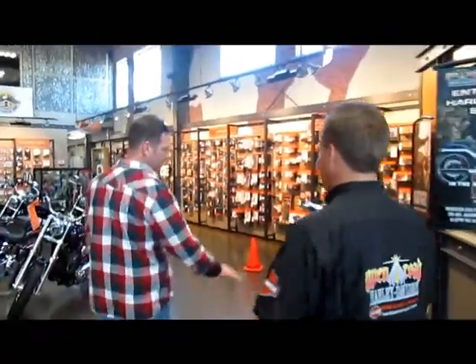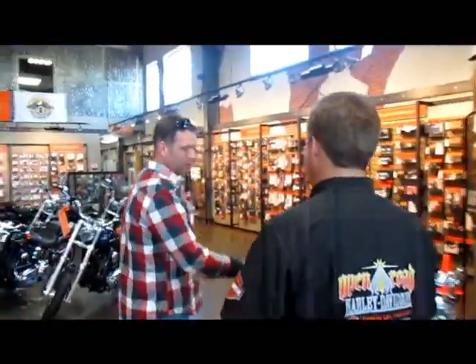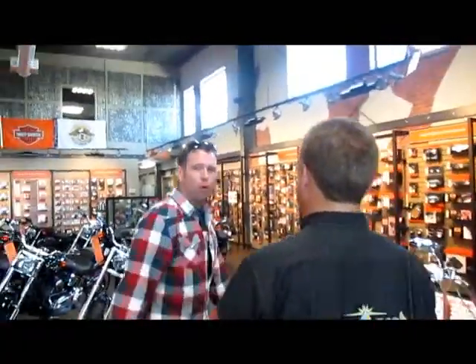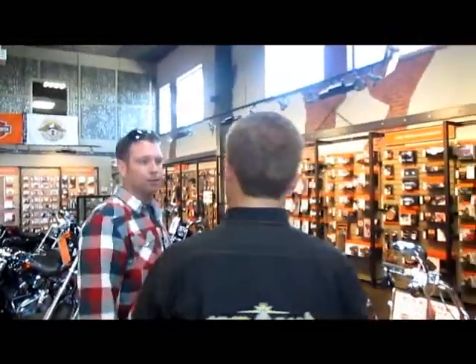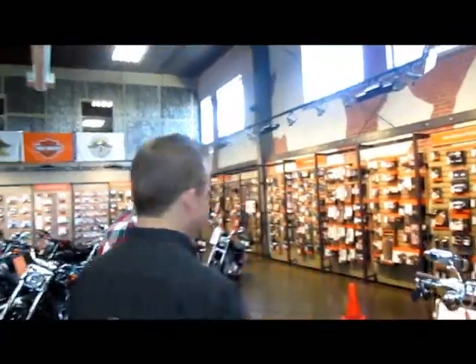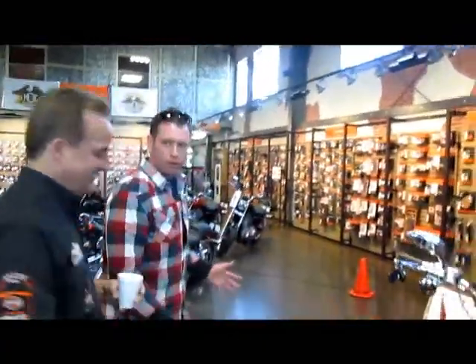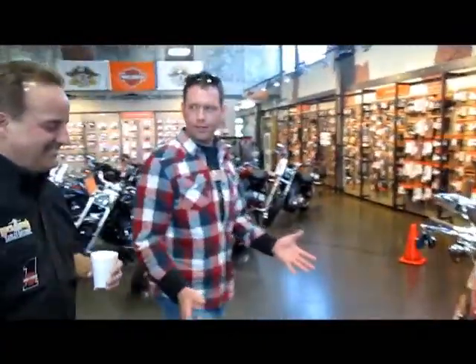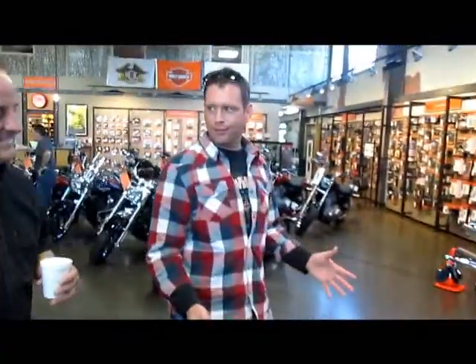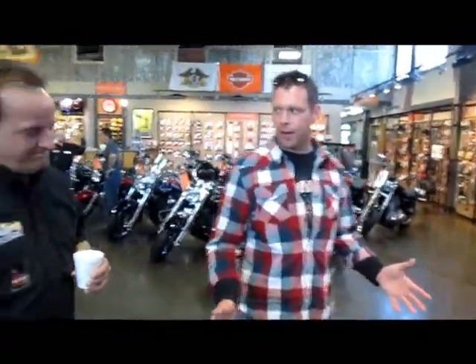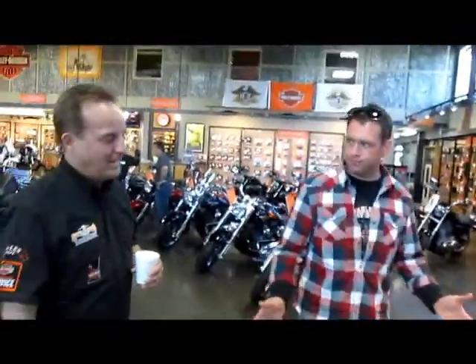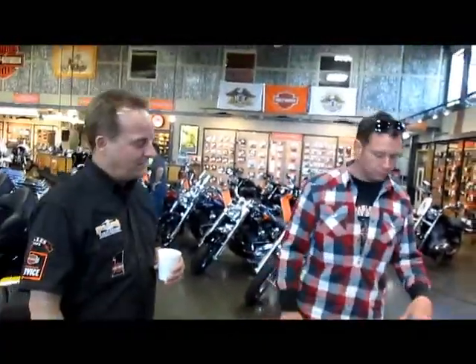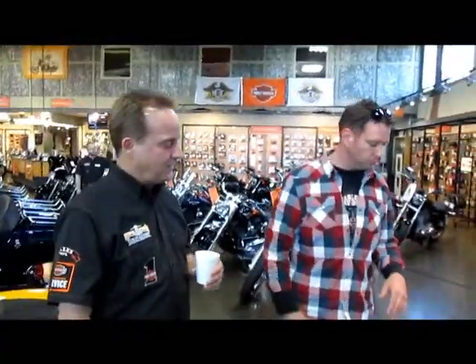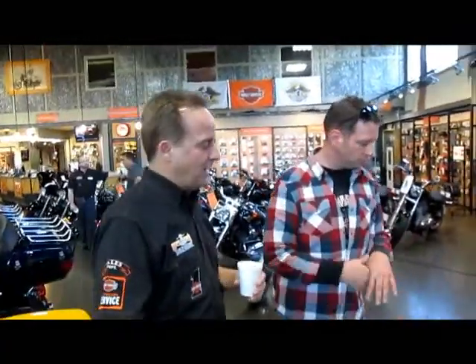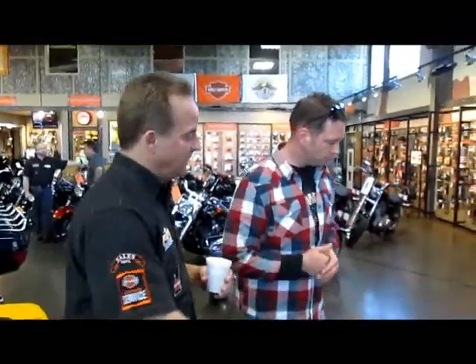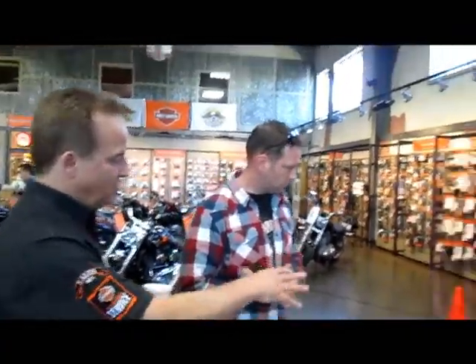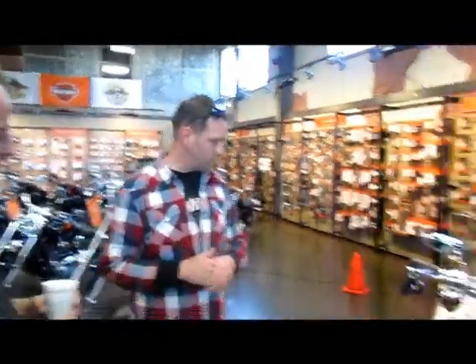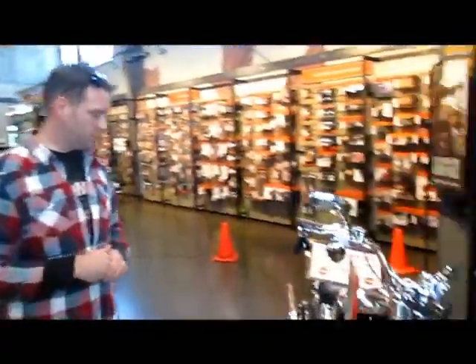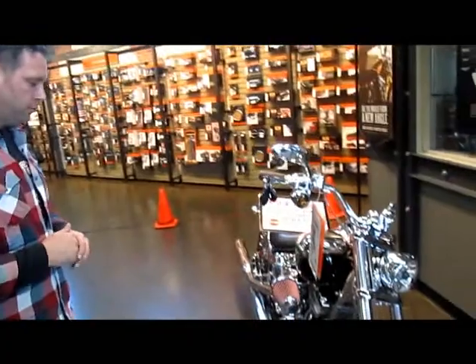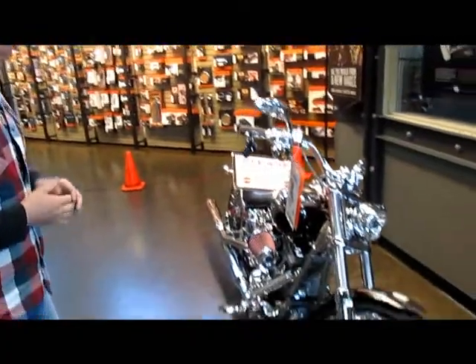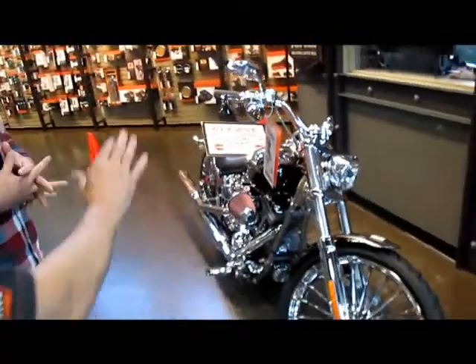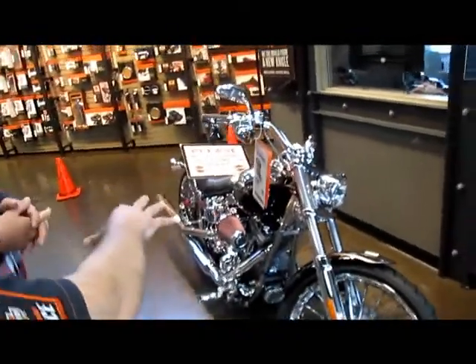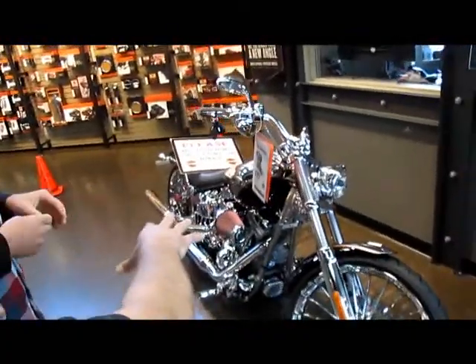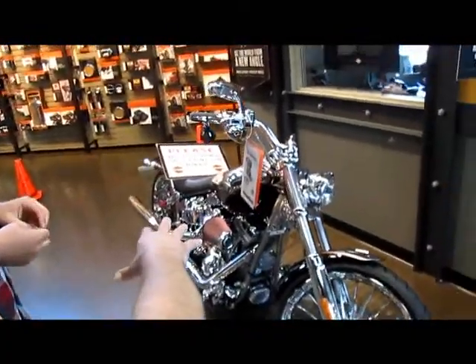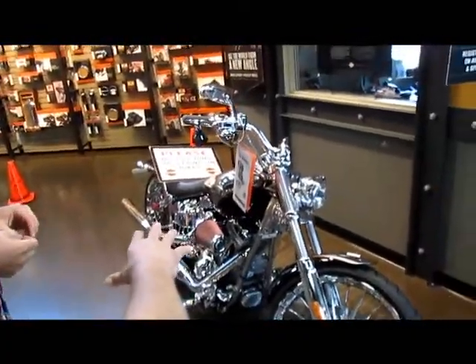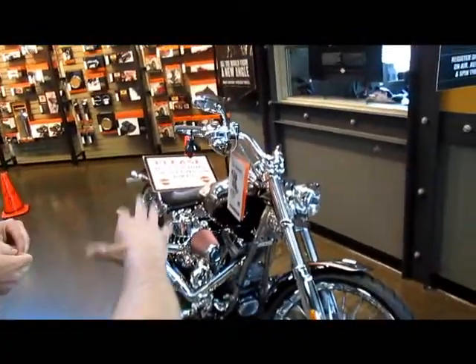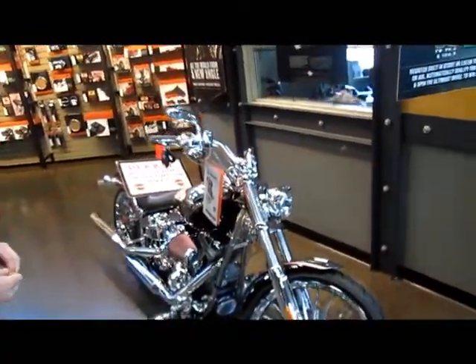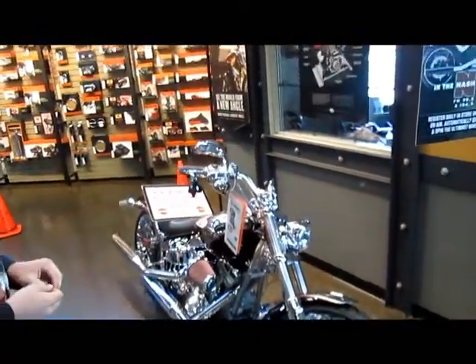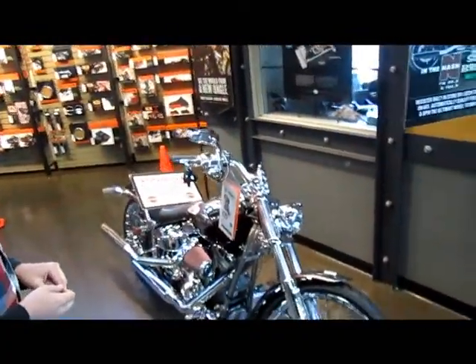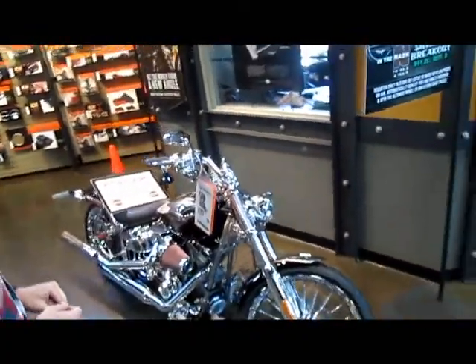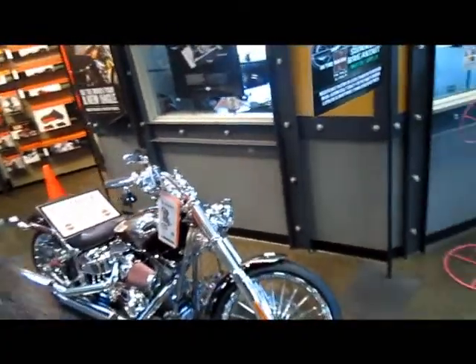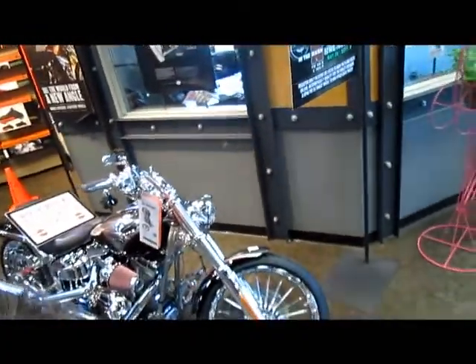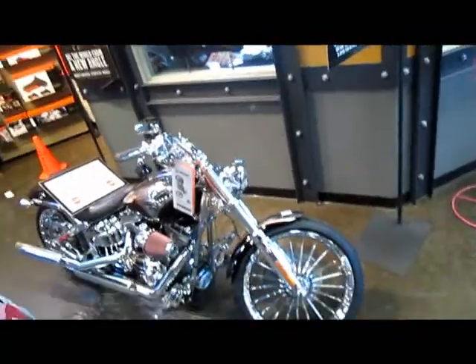A new Breakout — brand new to the whole Harley Davidson family. Yep, part of the Softail line, 240 tire. This one's a CVO version of the Breakout. It has a 110 motor, completely chromed out.